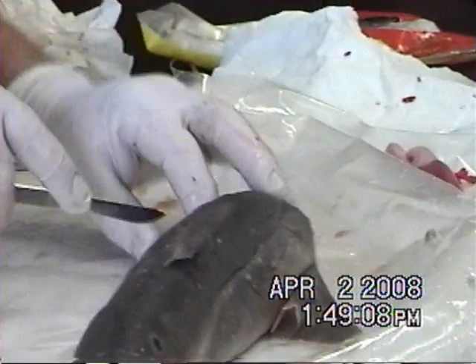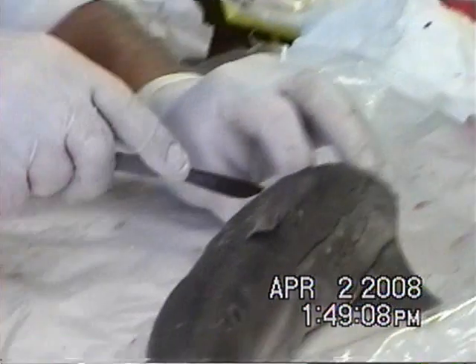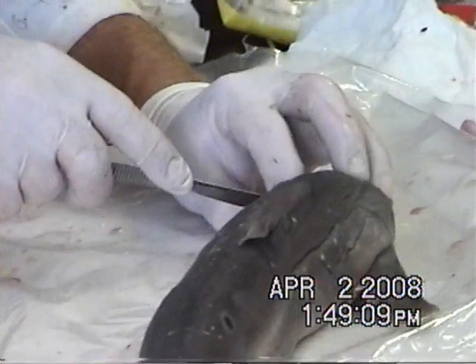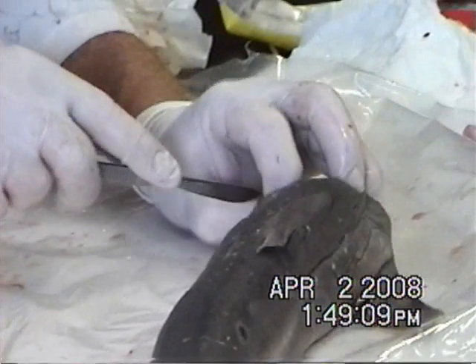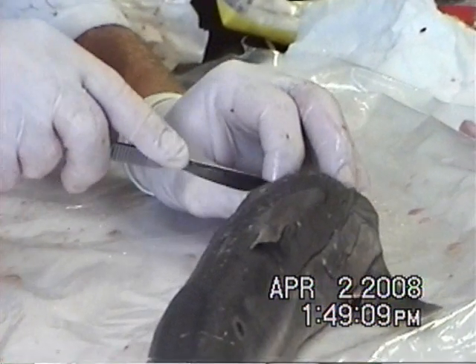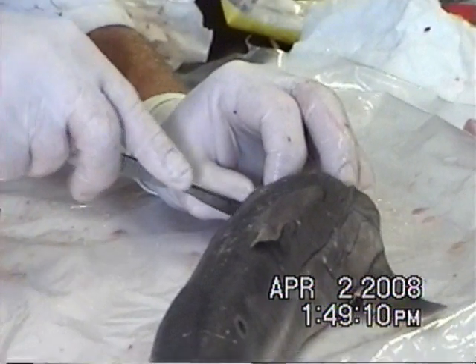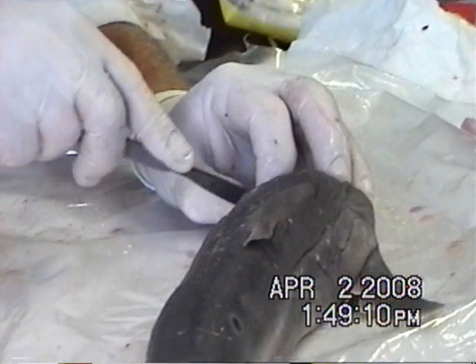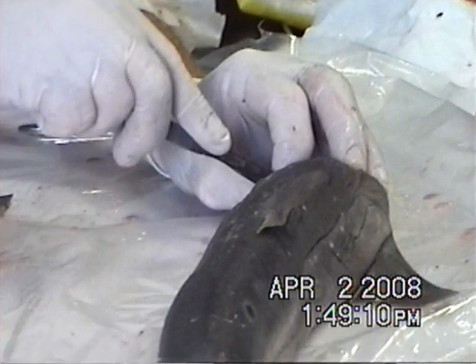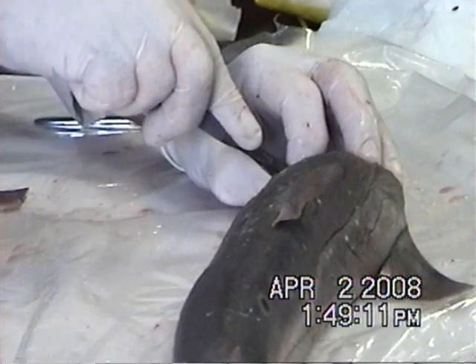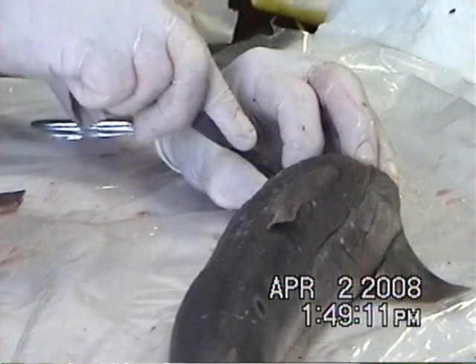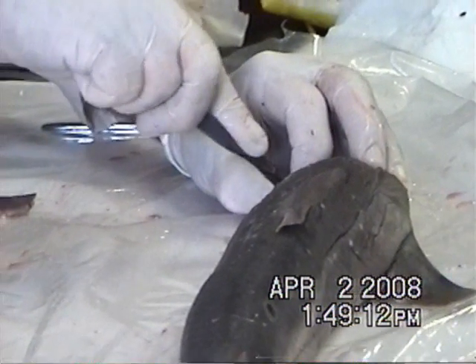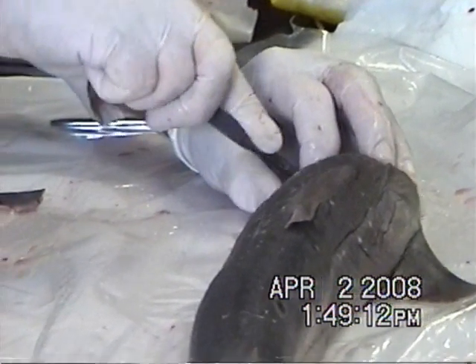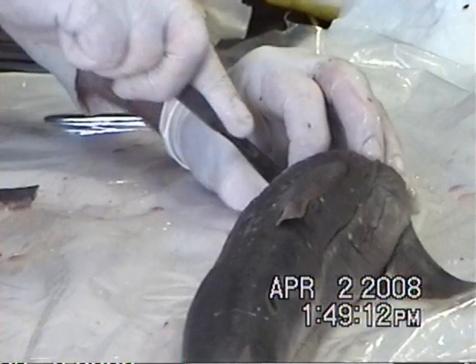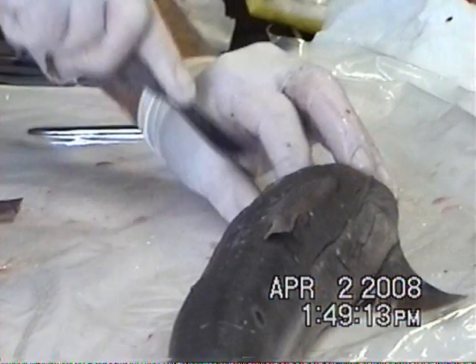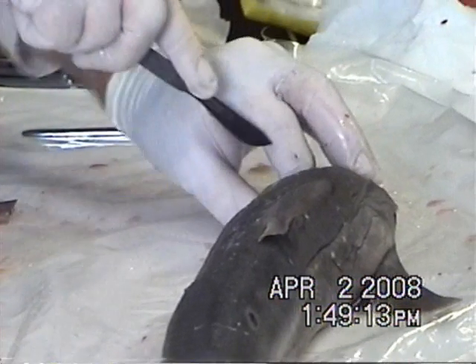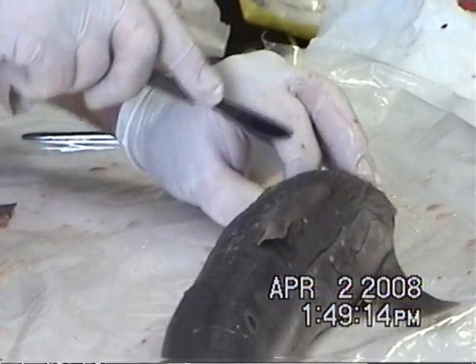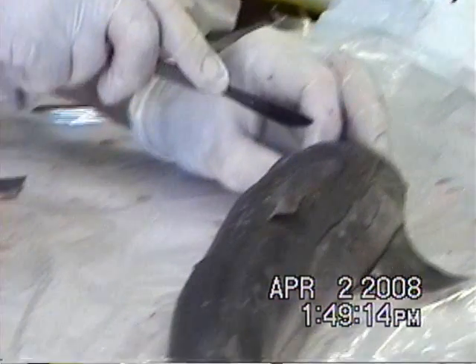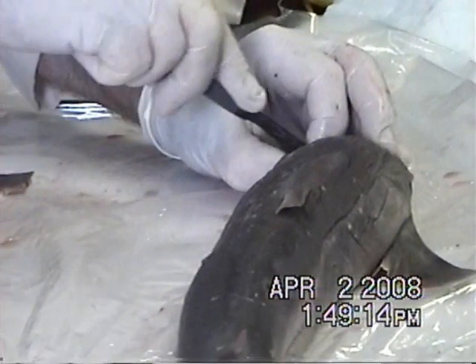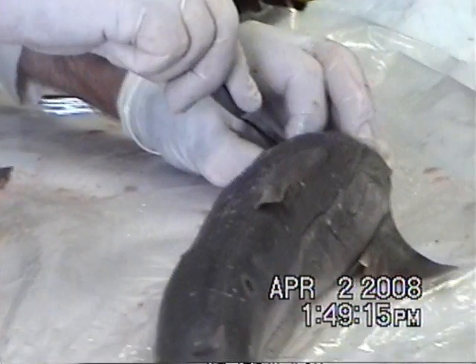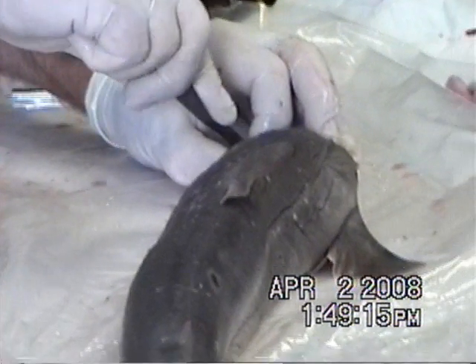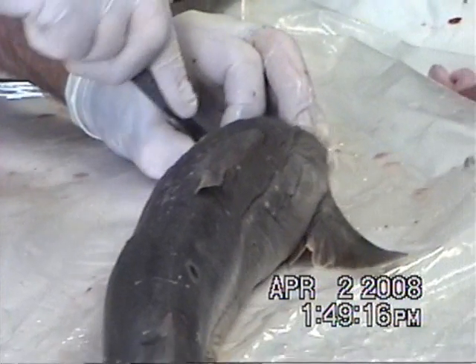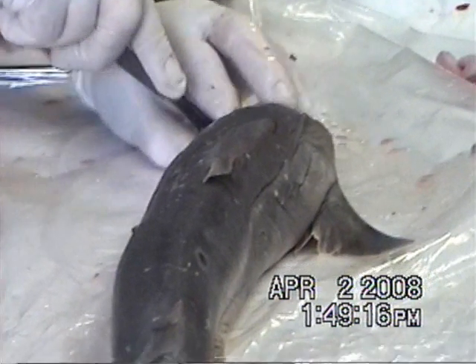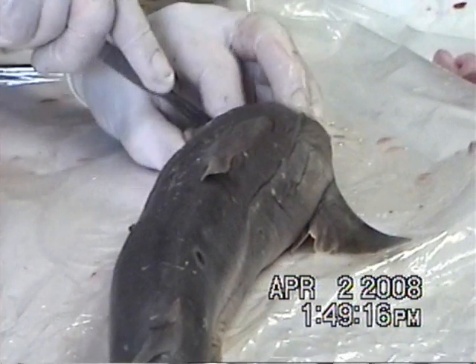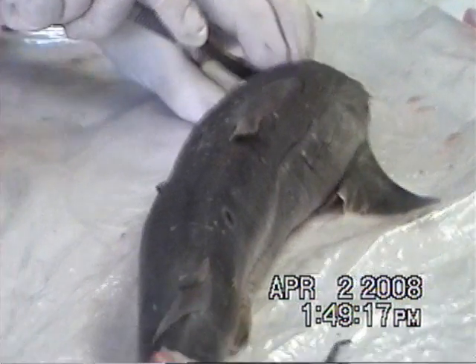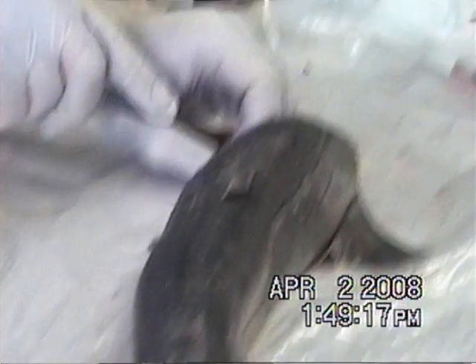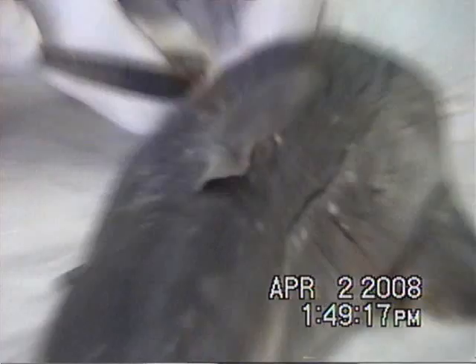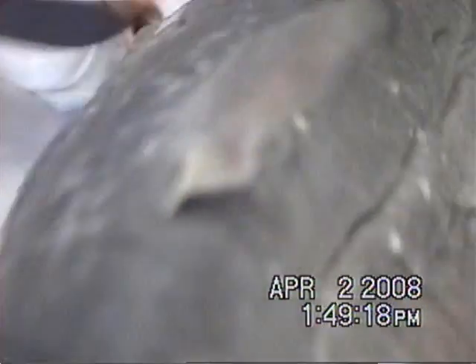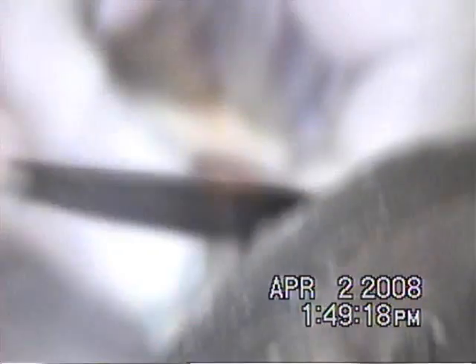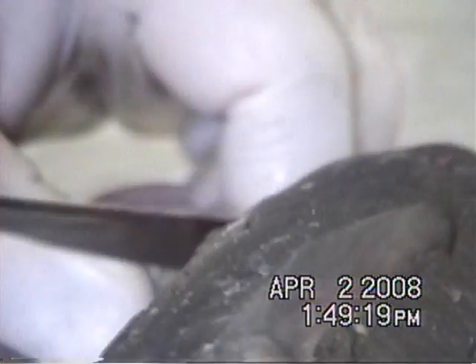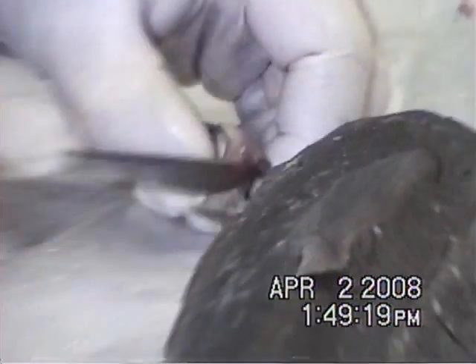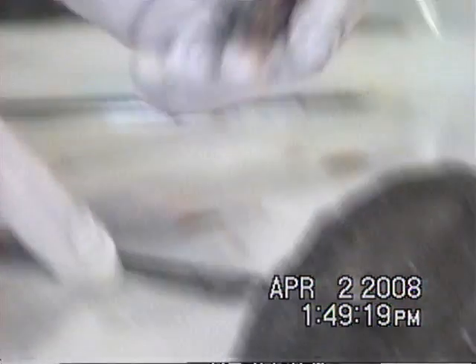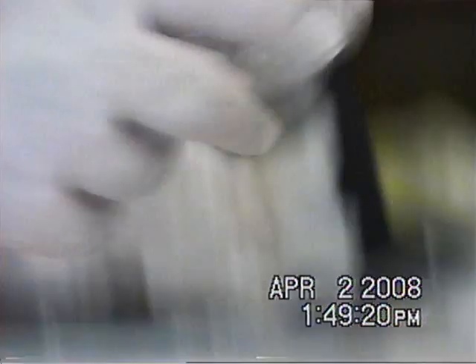The eyeball is like a basketball. The eyeball is now out. Feed it to your snake.